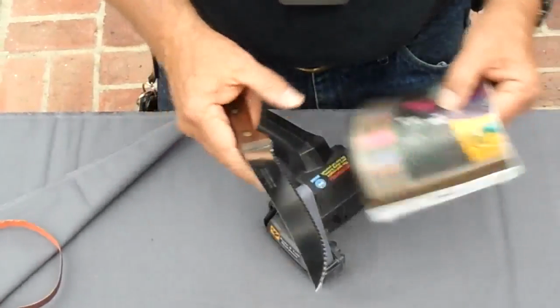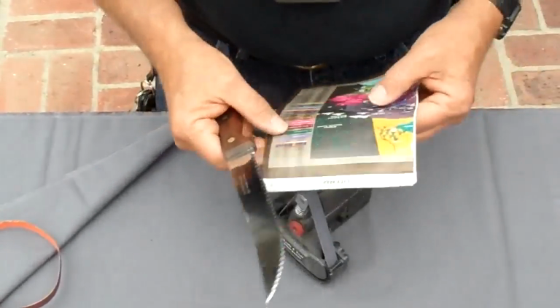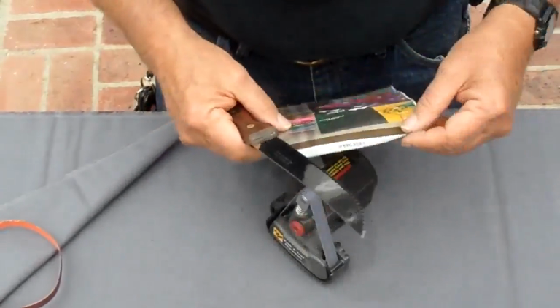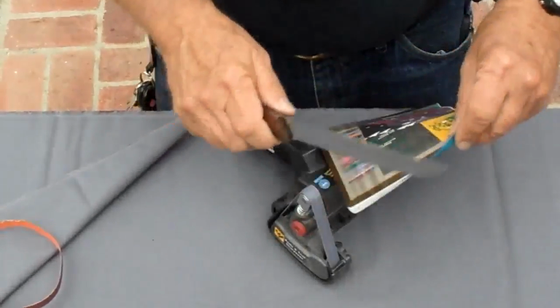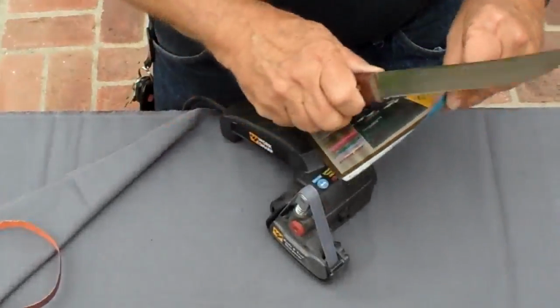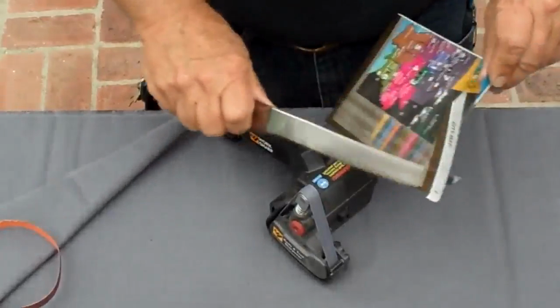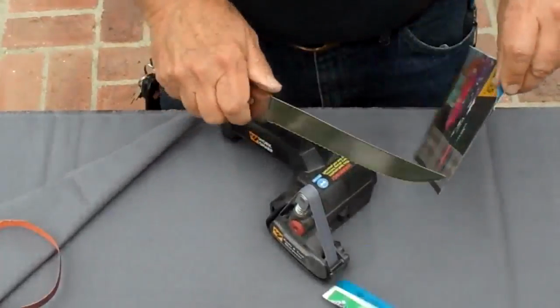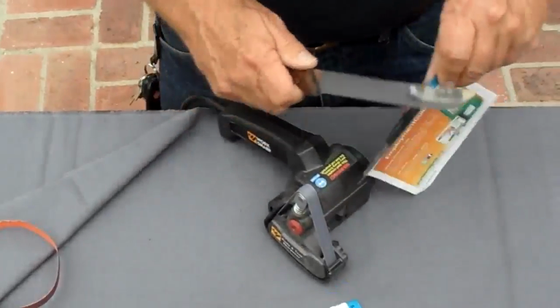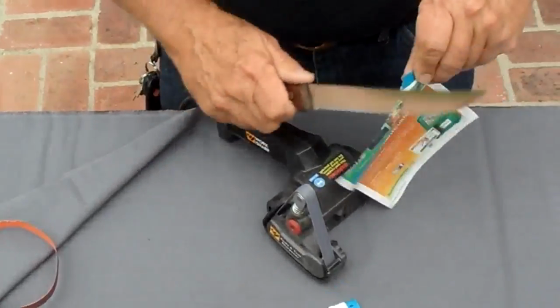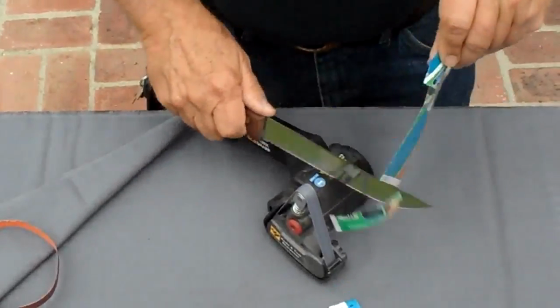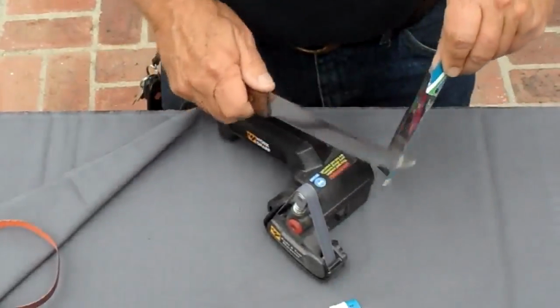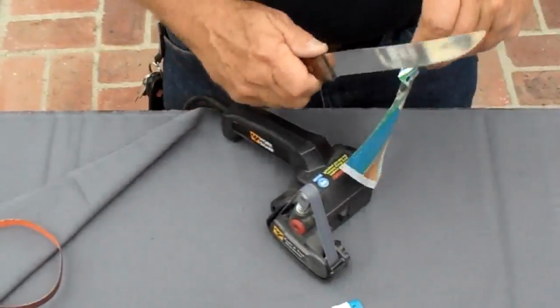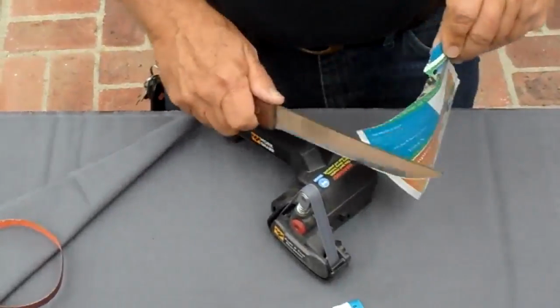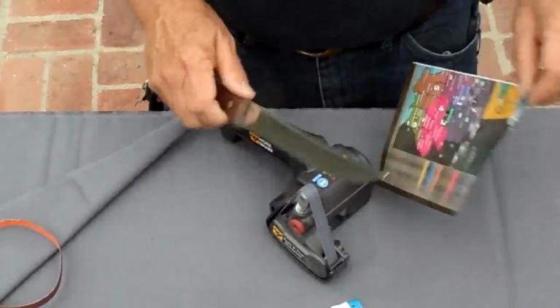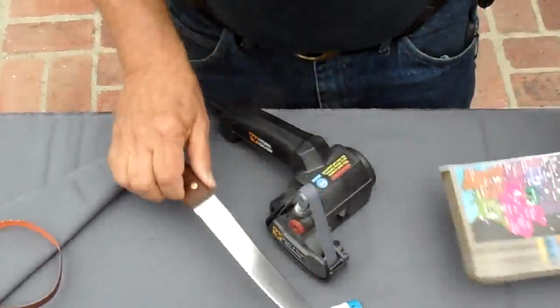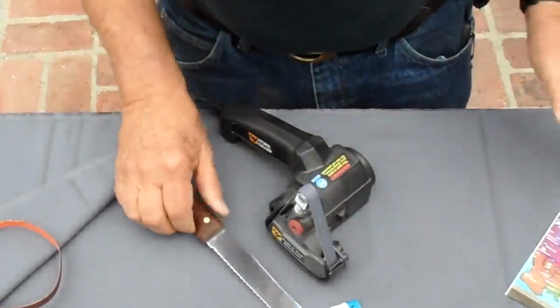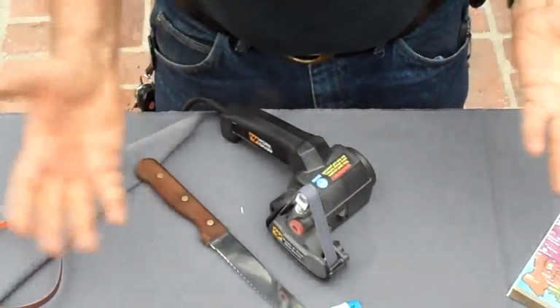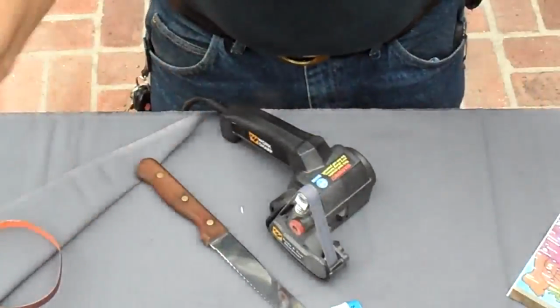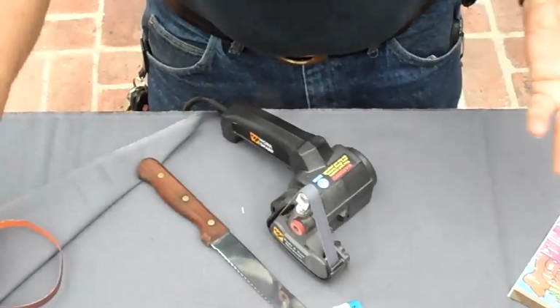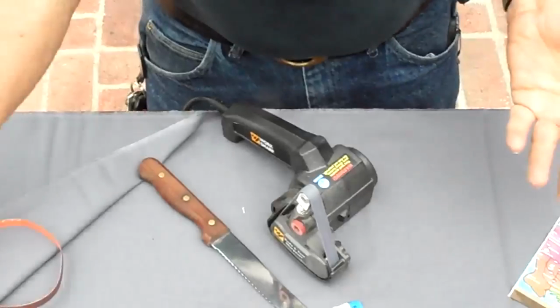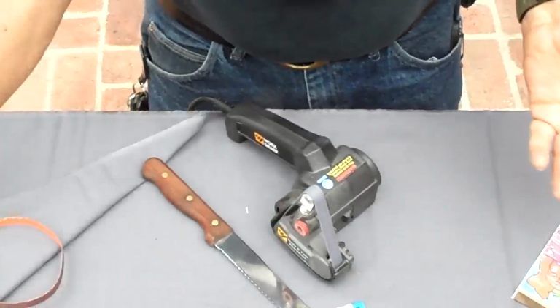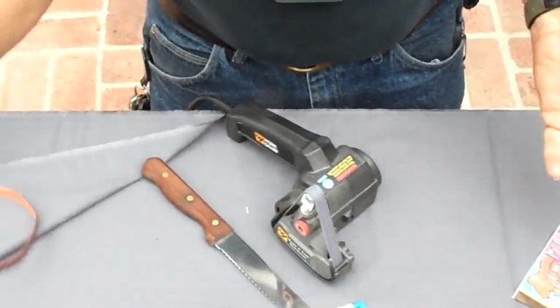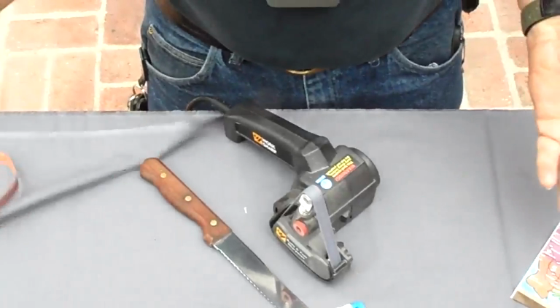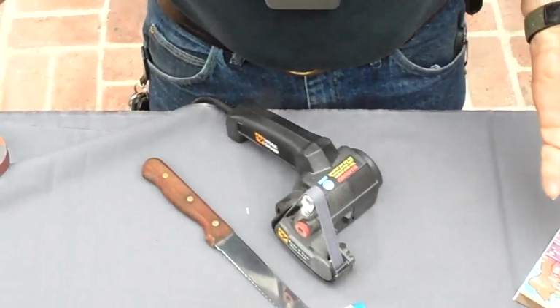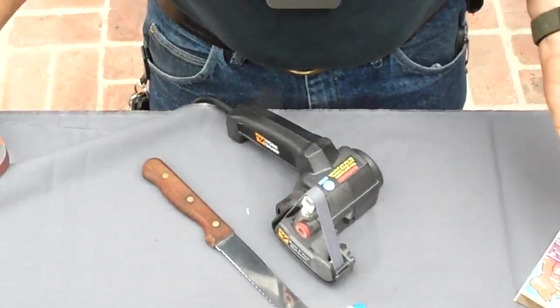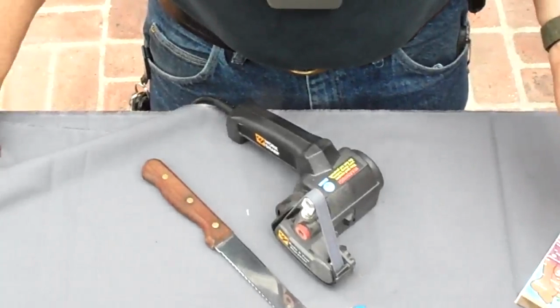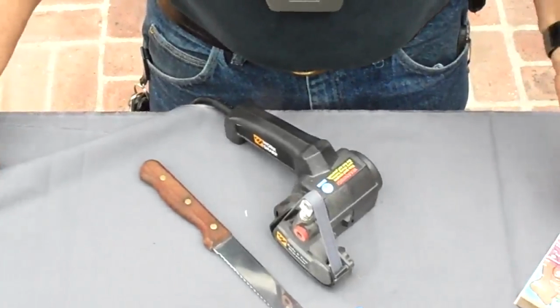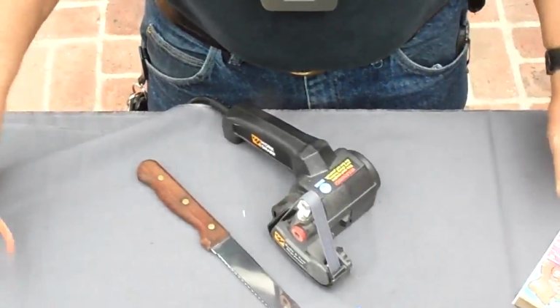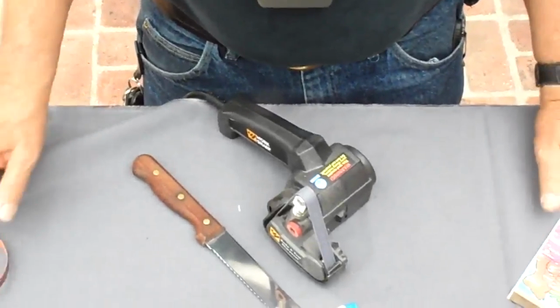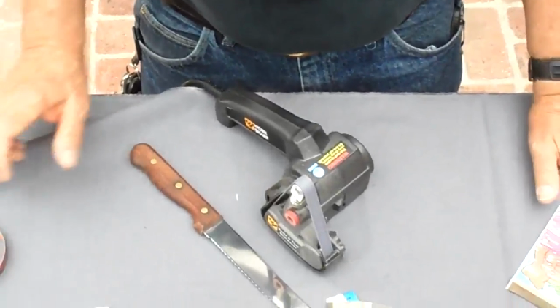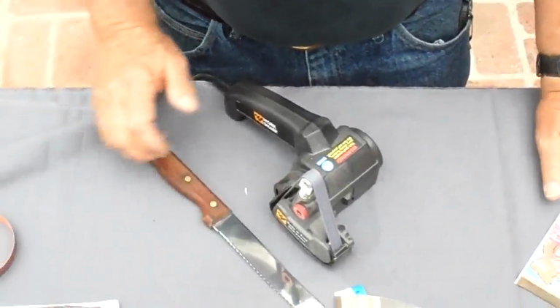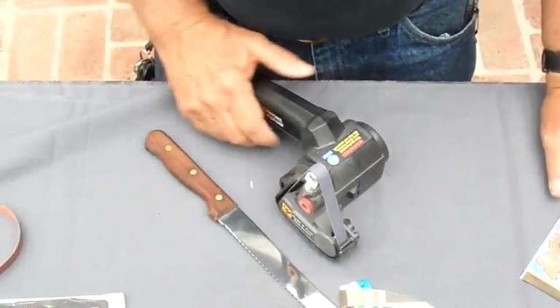Here's what I'm talking about — that's called sharp as a razor. And there you go, real simple, that's all there is to do on a serrated knife. Thanks.